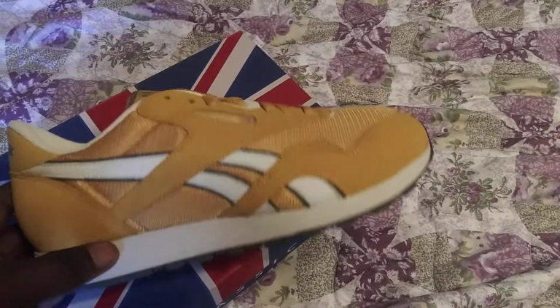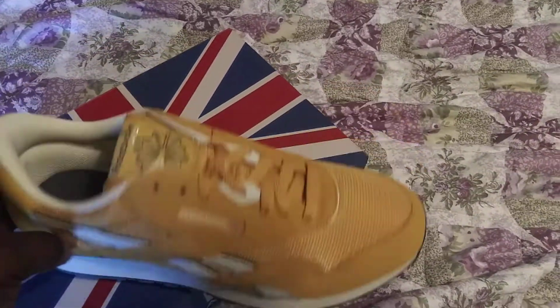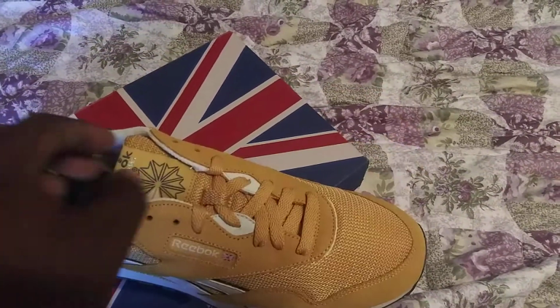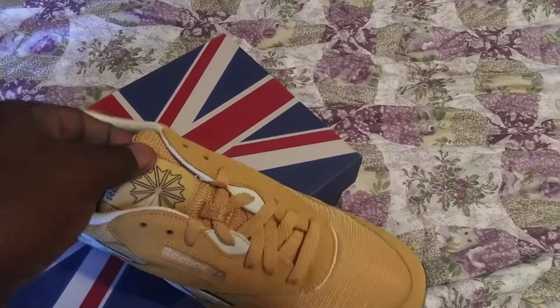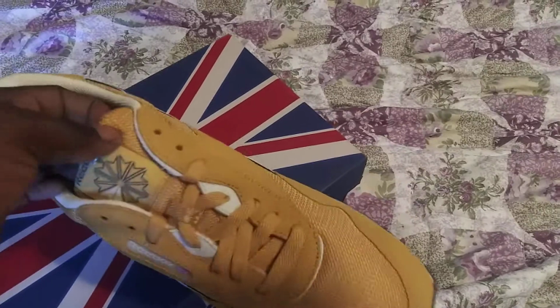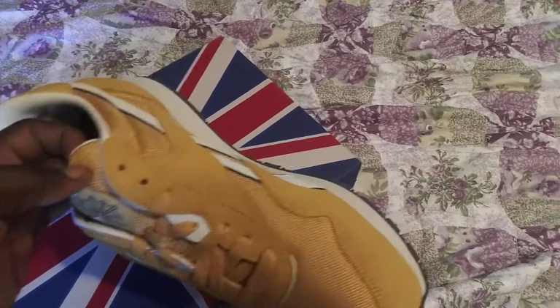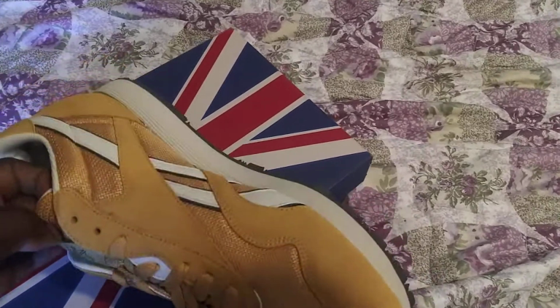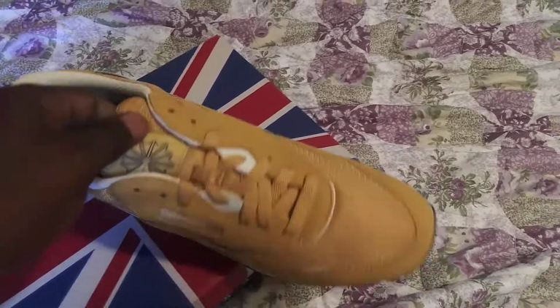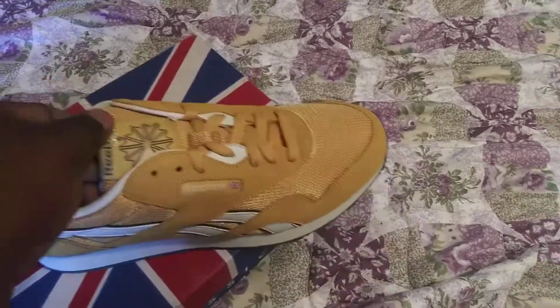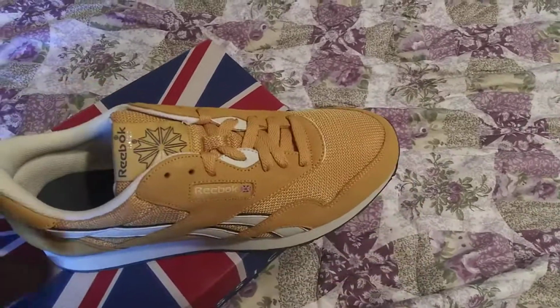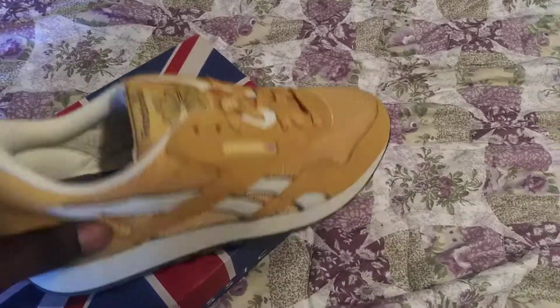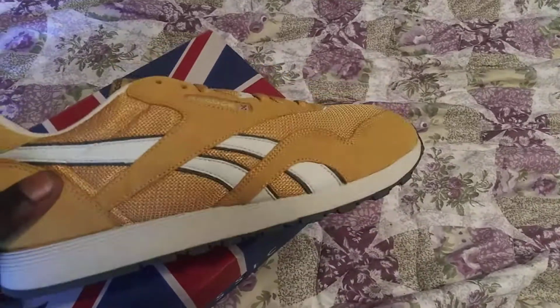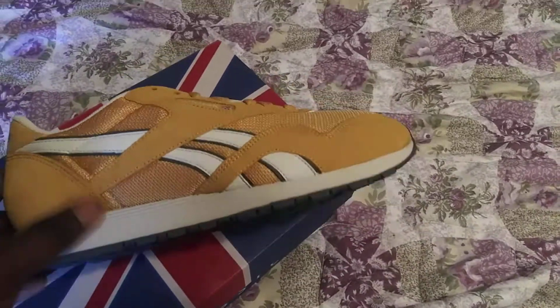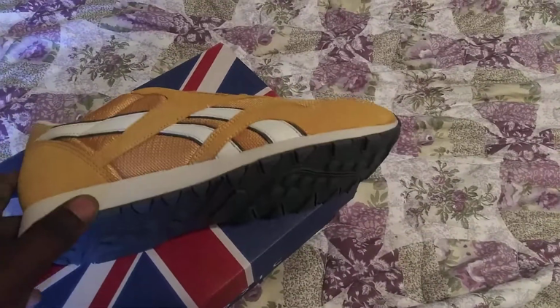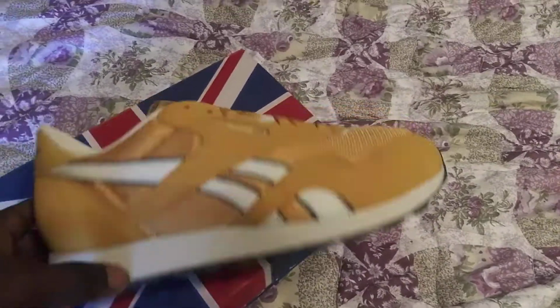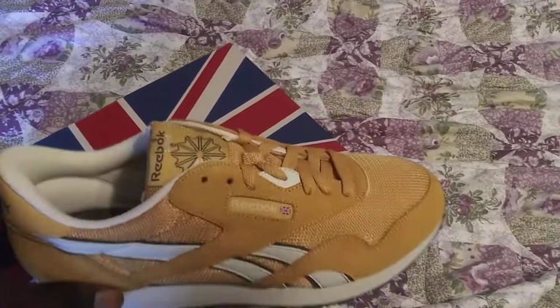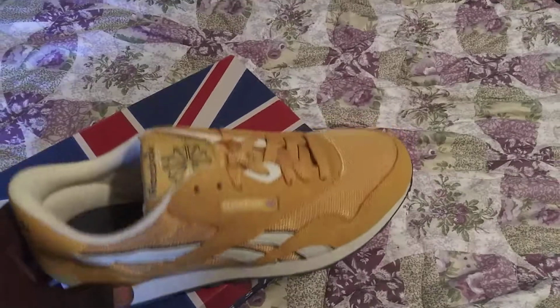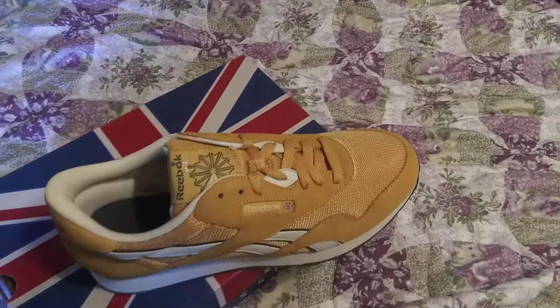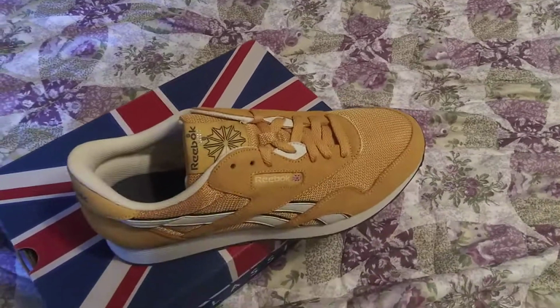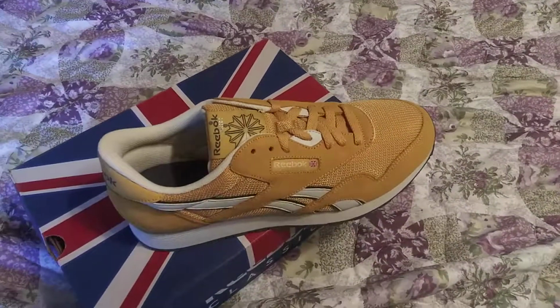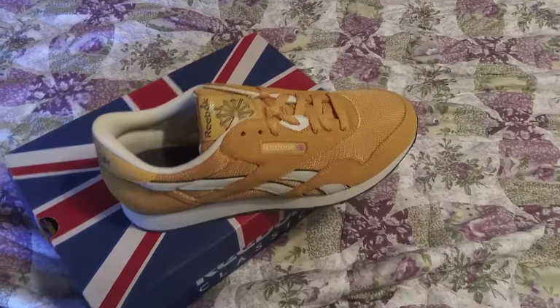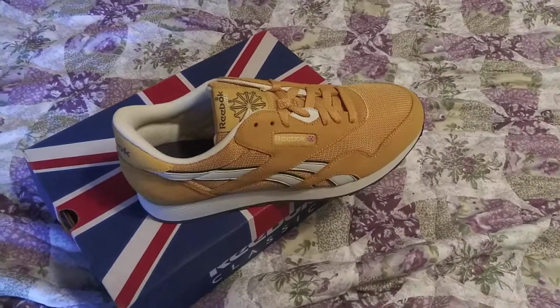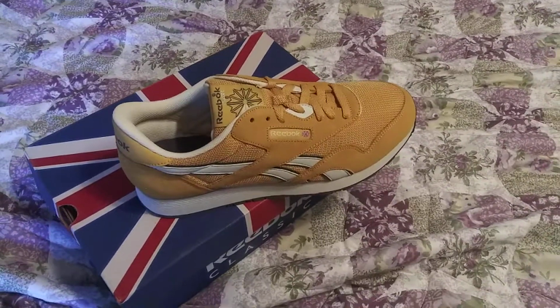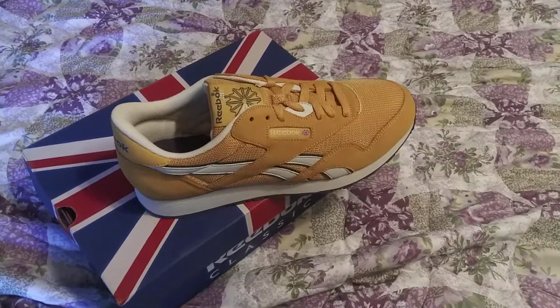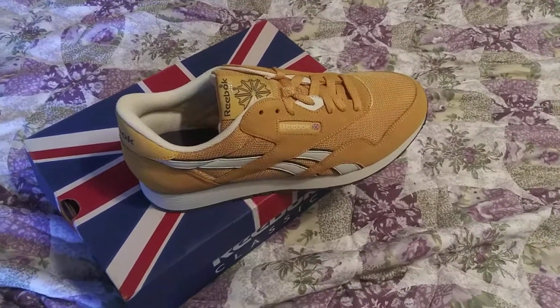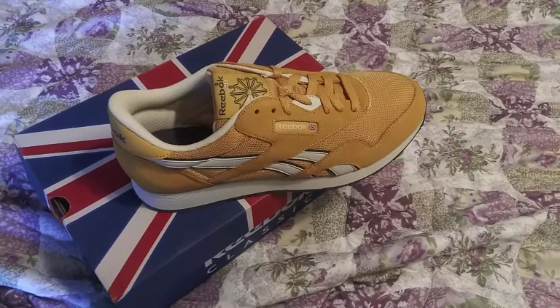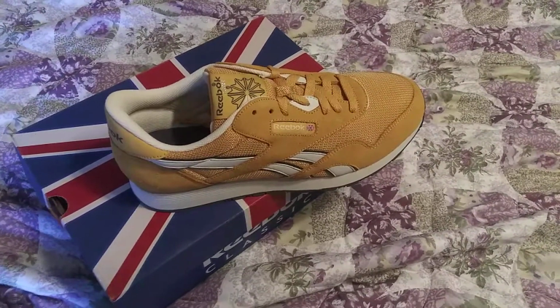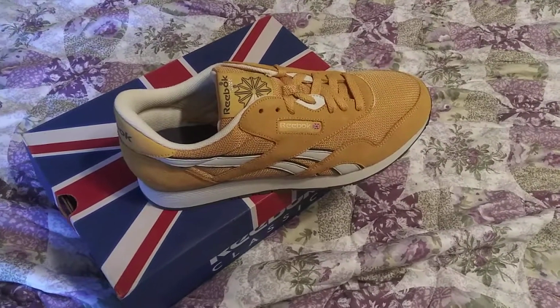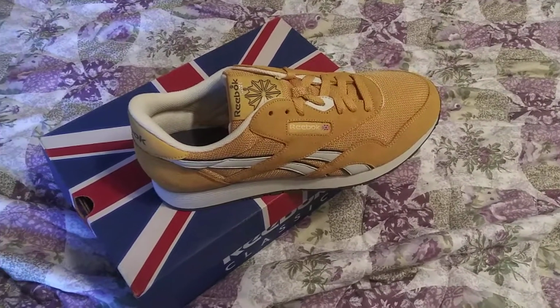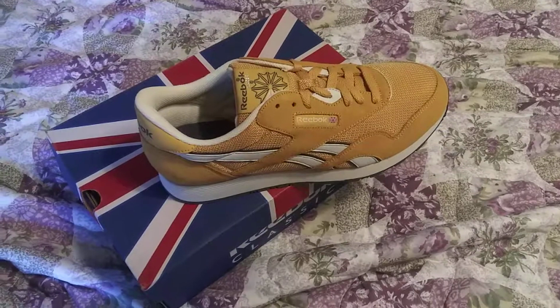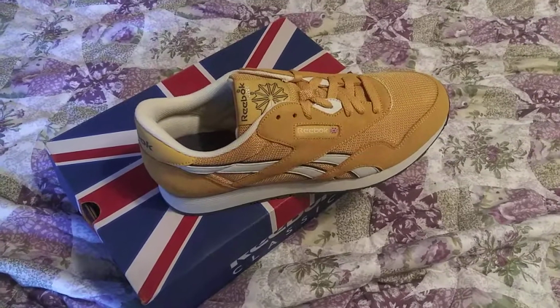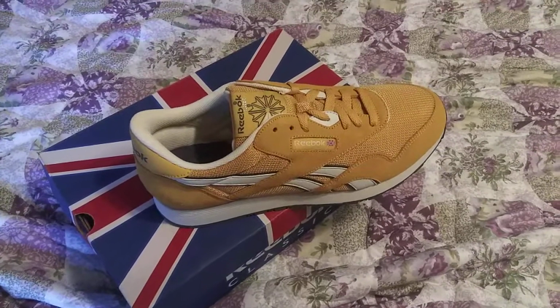I got these for only 40 bucks, but these and a whole bunch of other ones sold out real quick. Anyway, these are the Reebok Classic mustard colorway — let me know if you like the shoe, comment, subscribe, press that like button.